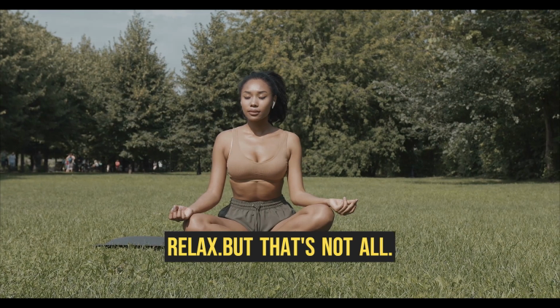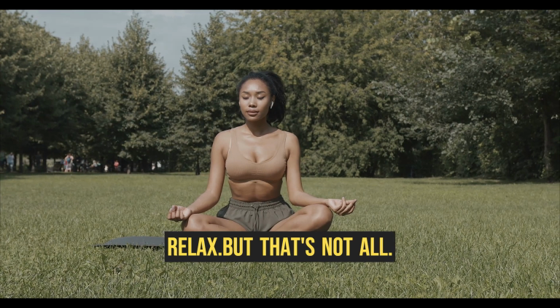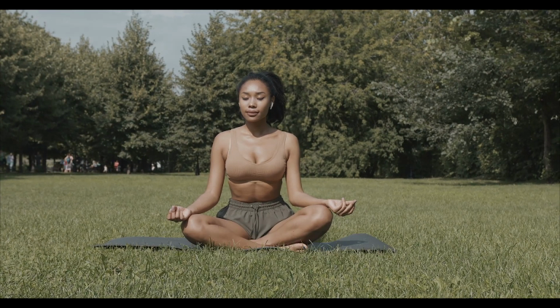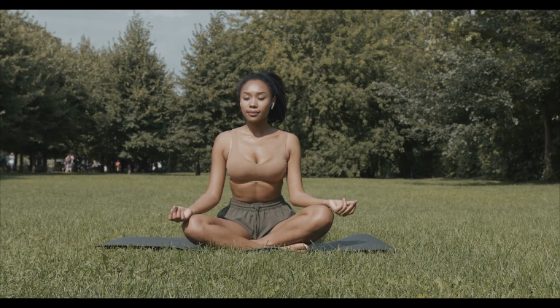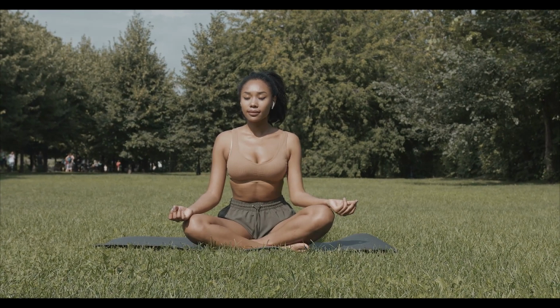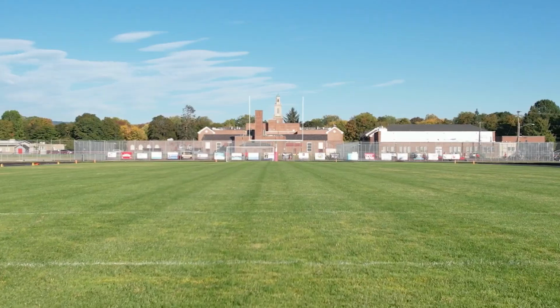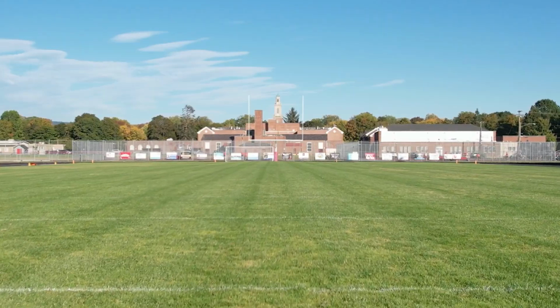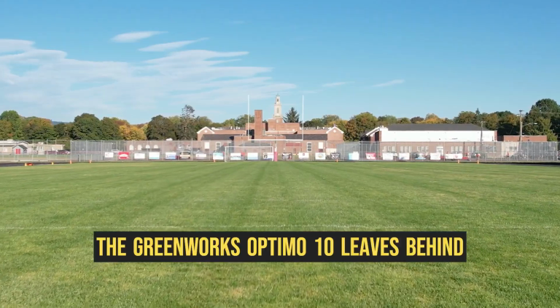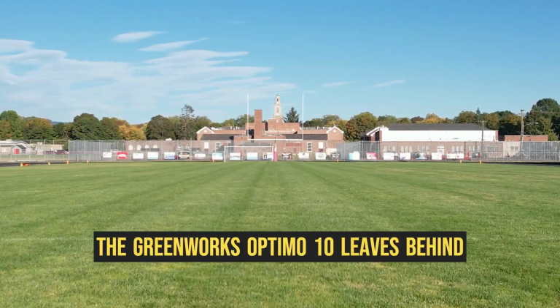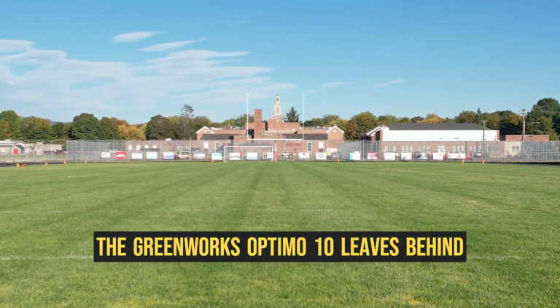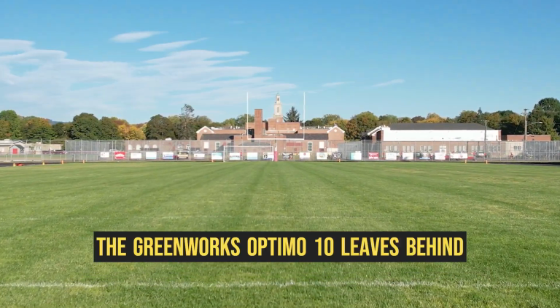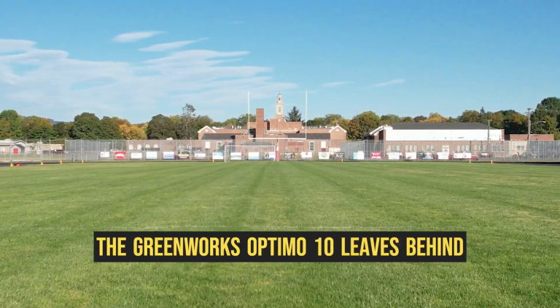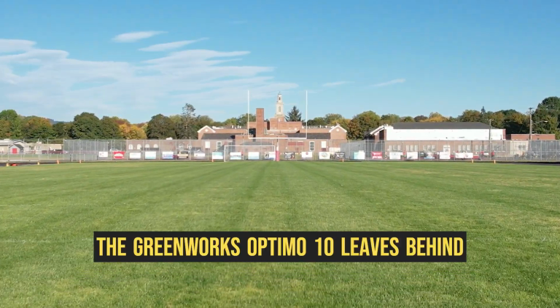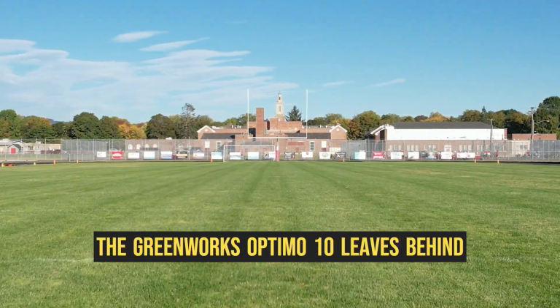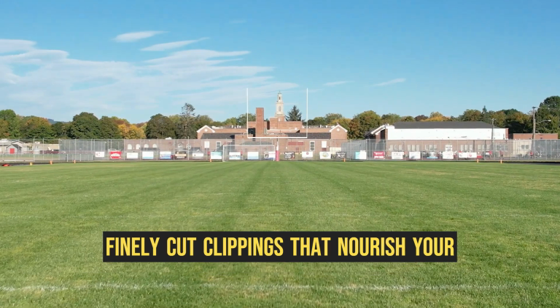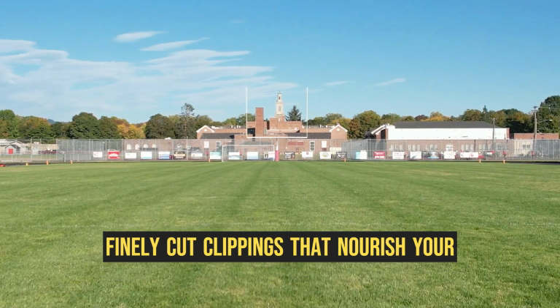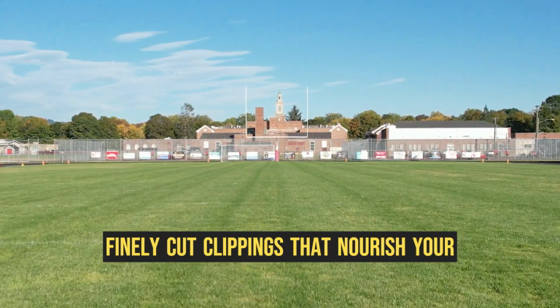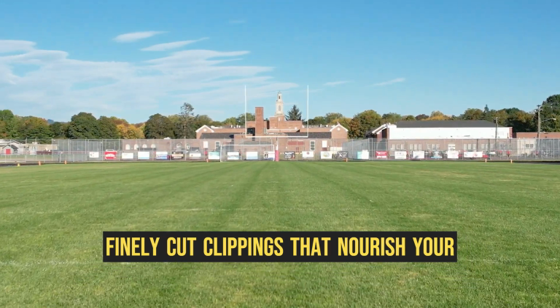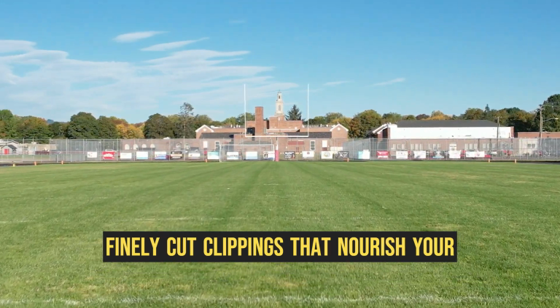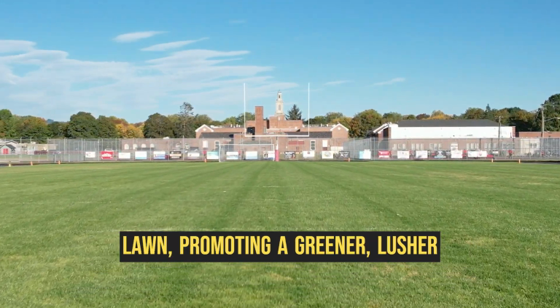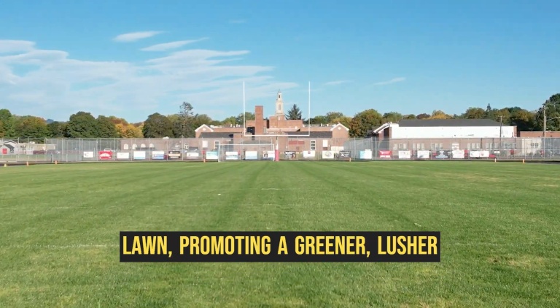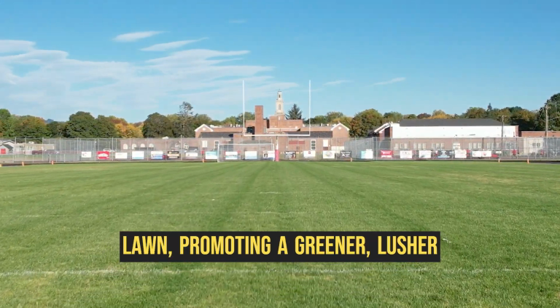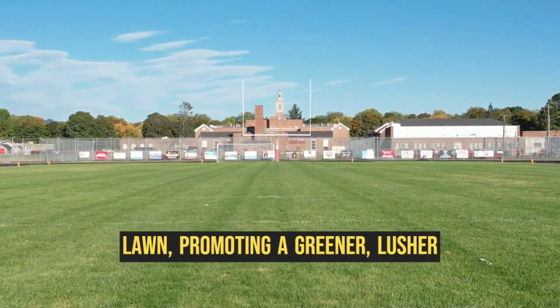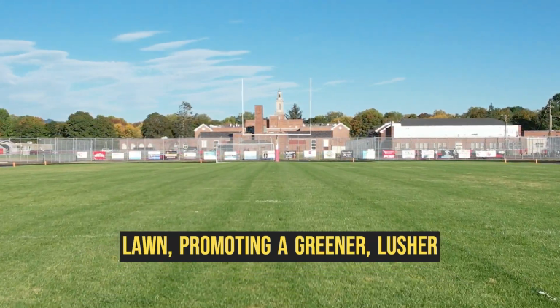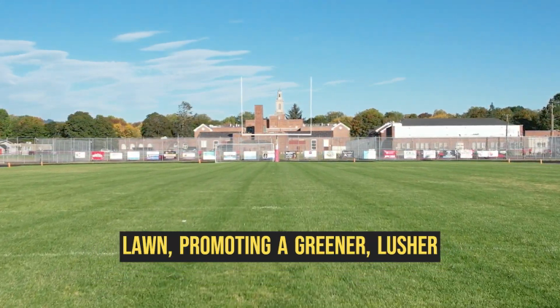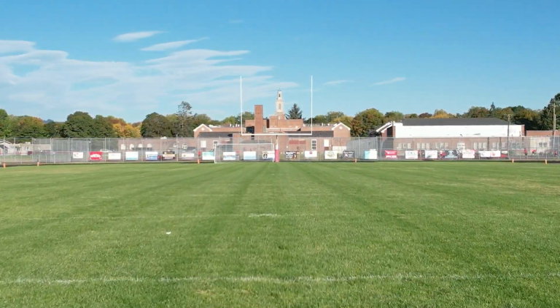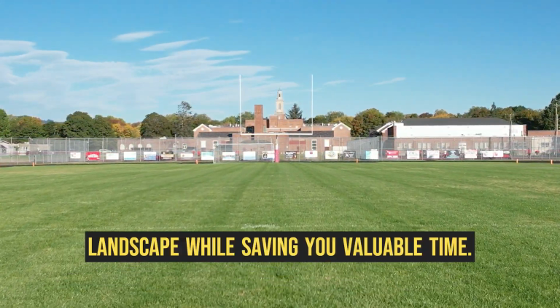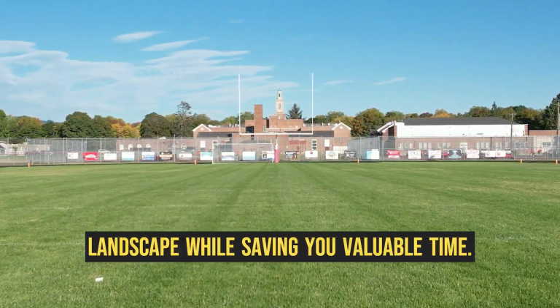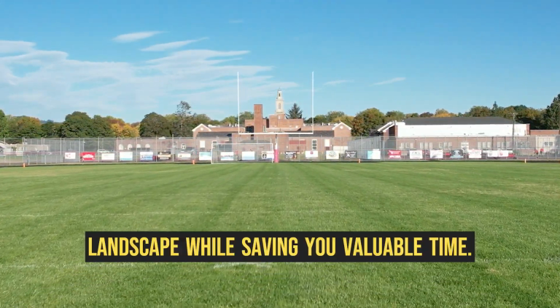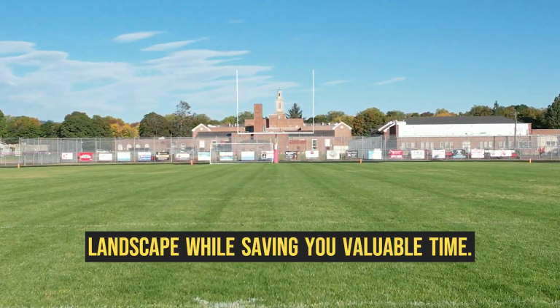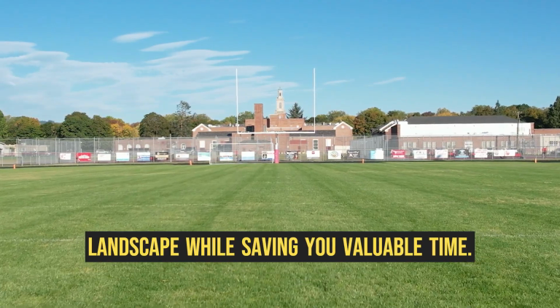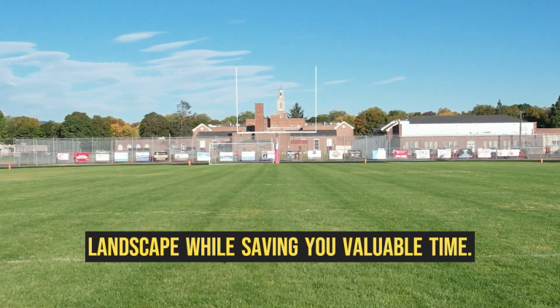But that's not all. The Greenworks Optimo 10 leaves behind finely cut clippings that nourish your lawn, promoting a greener, lusher landscape, while saving you valuable time.